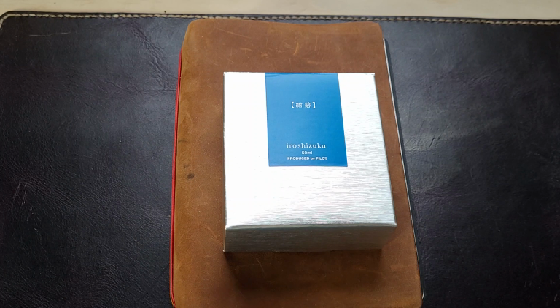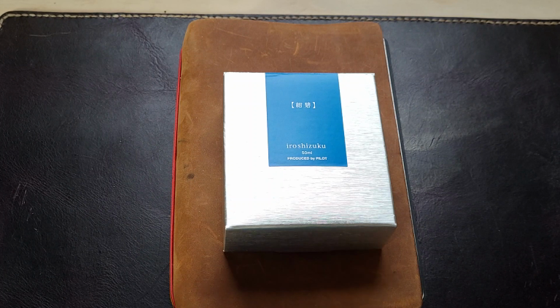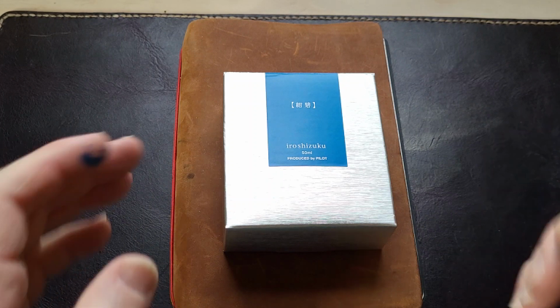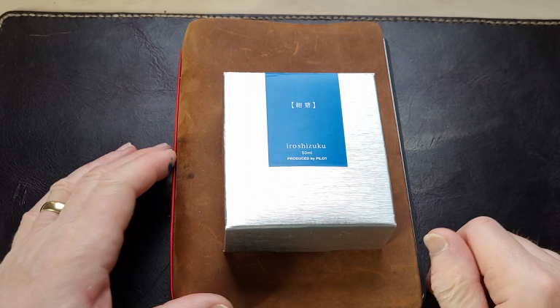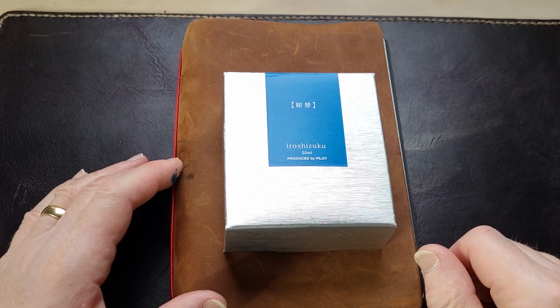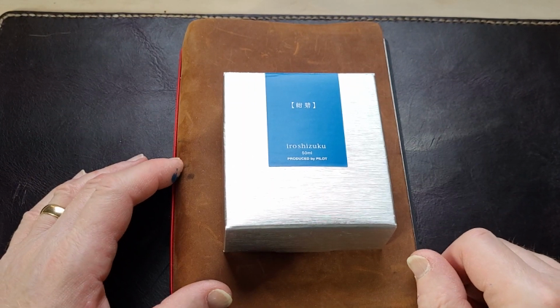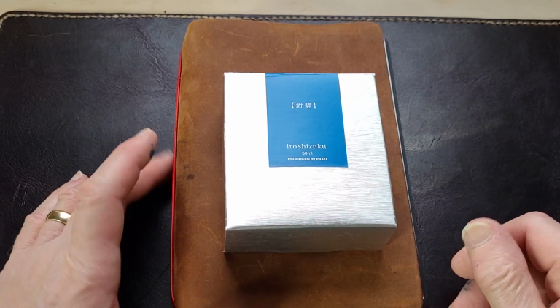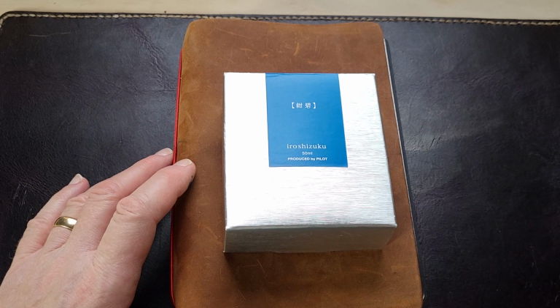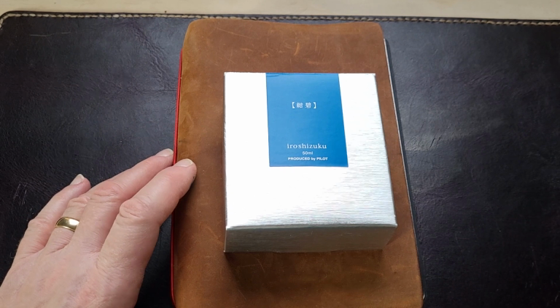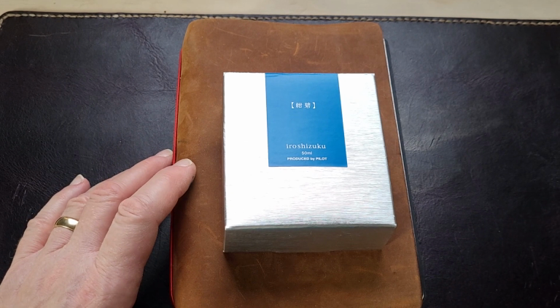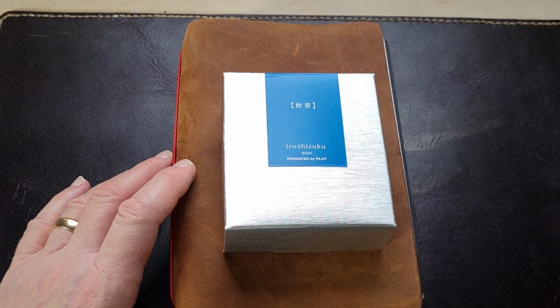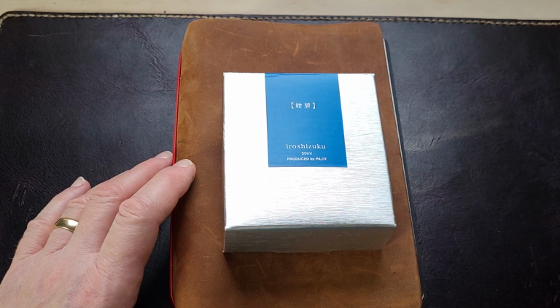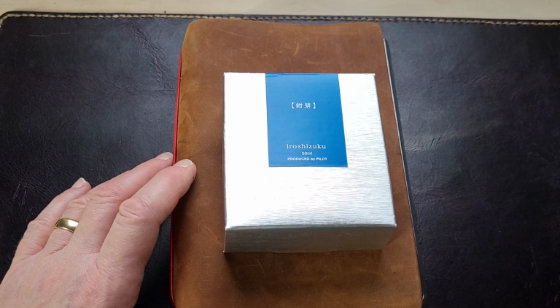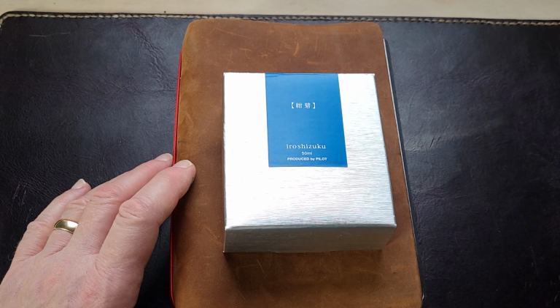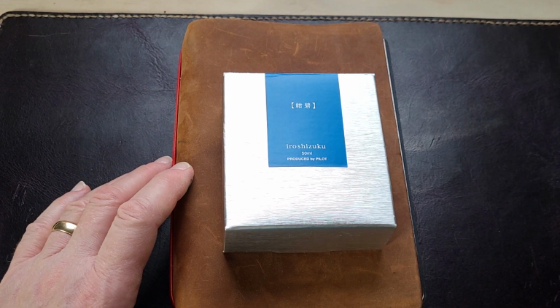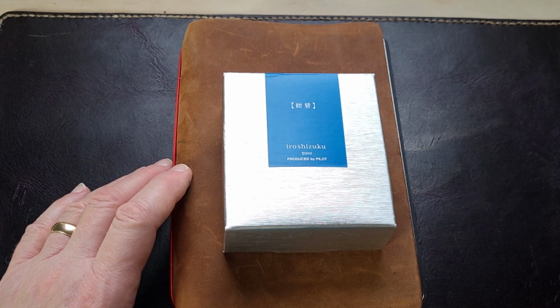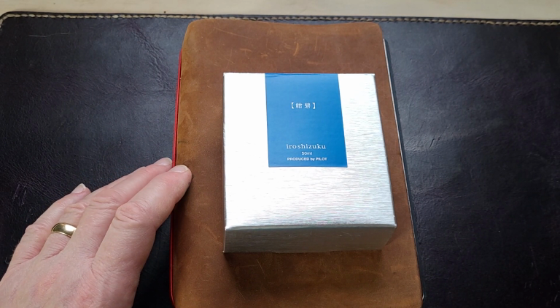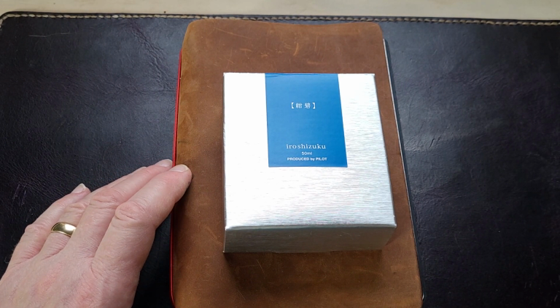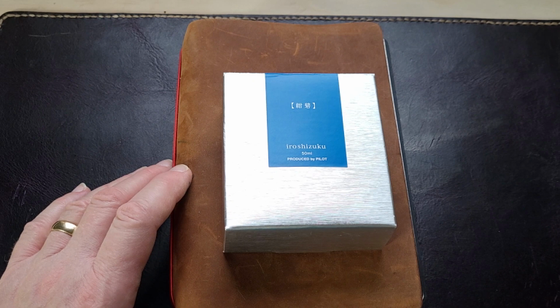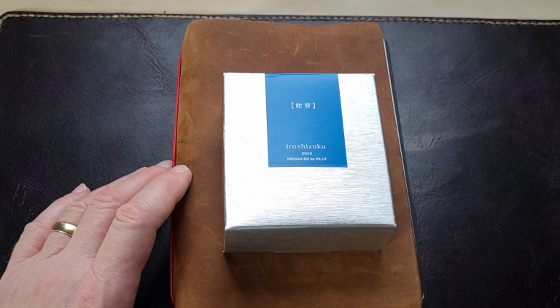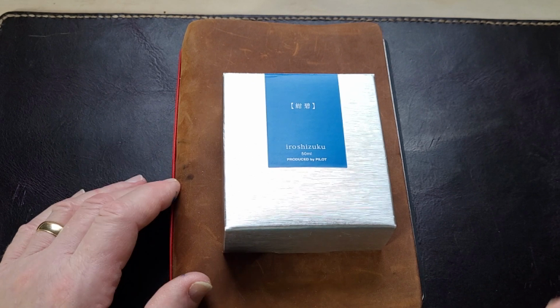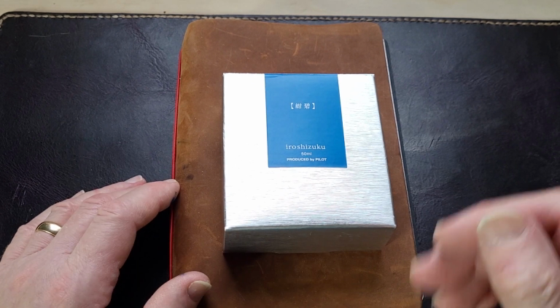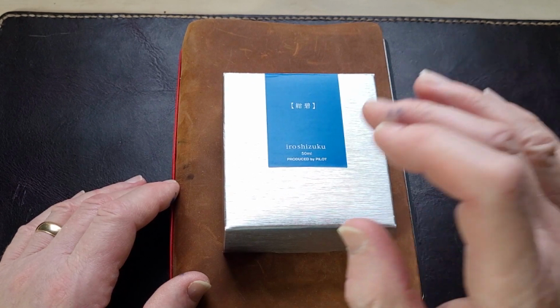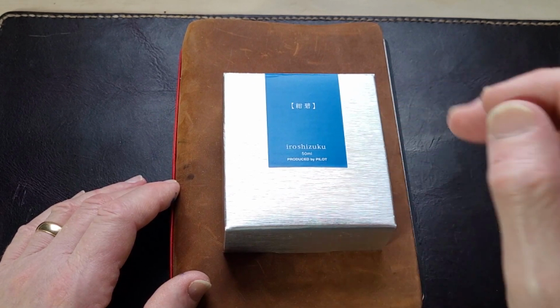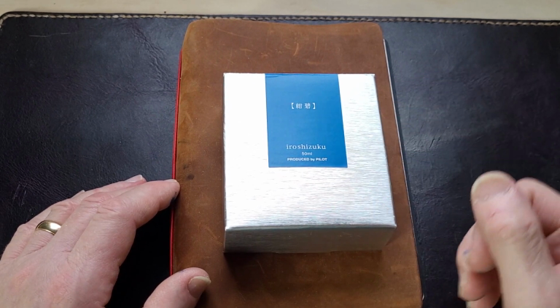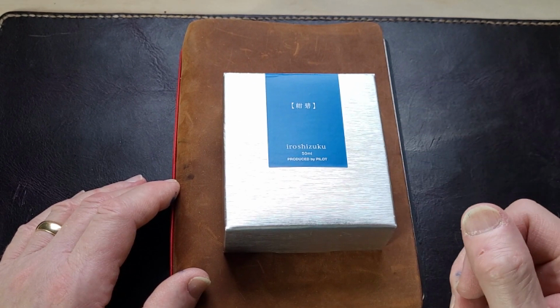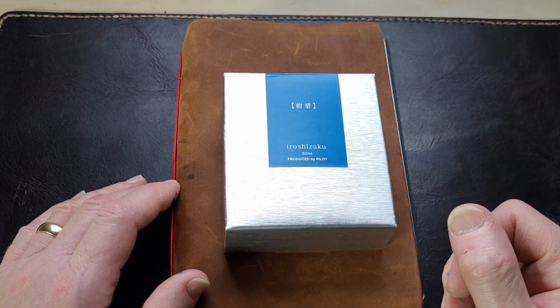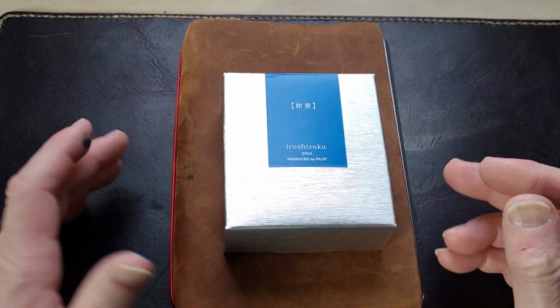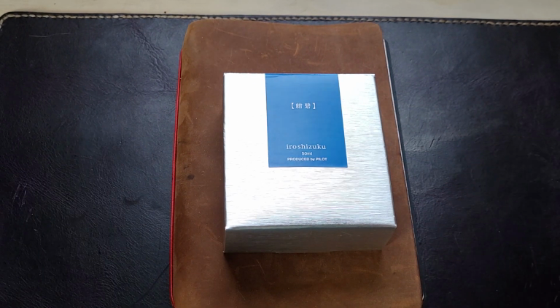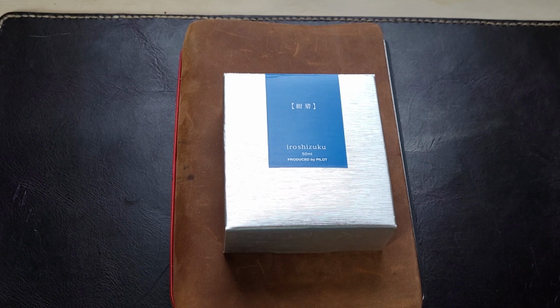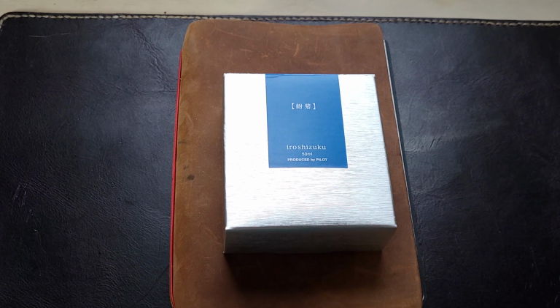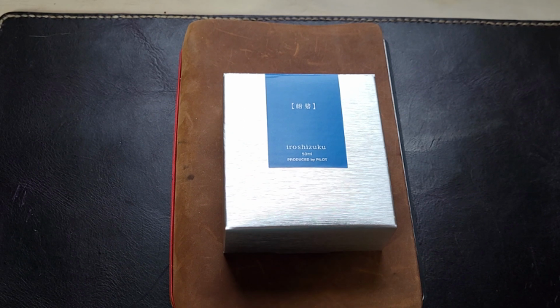It's a new ink day. I received a pen today and thought it deserved an ink of its own - a new ink. I went down to The Bookmark, which is a bookstore in Charlottetown.